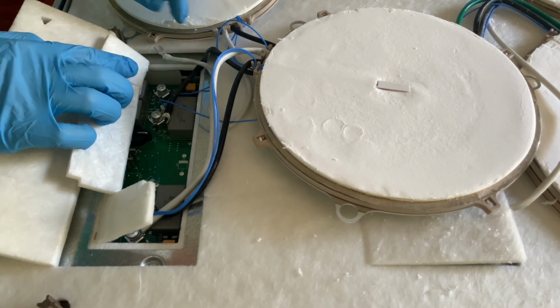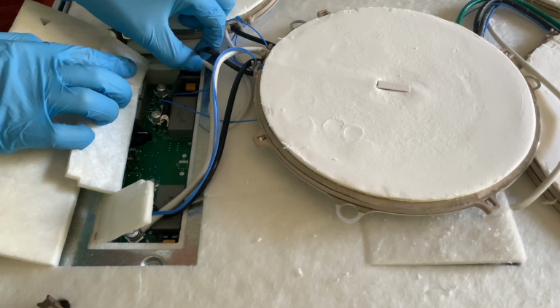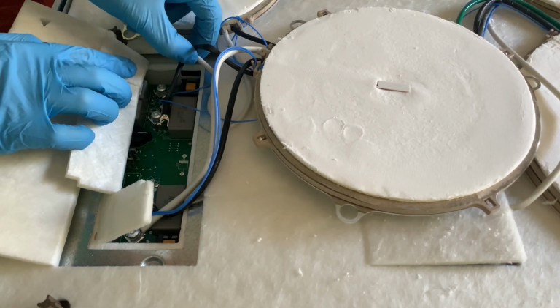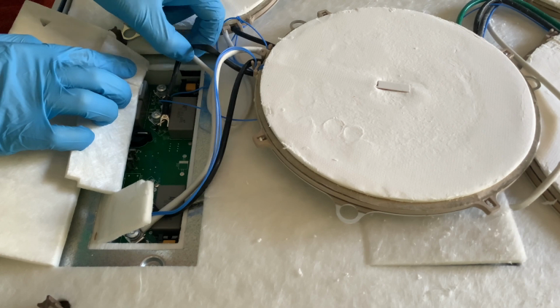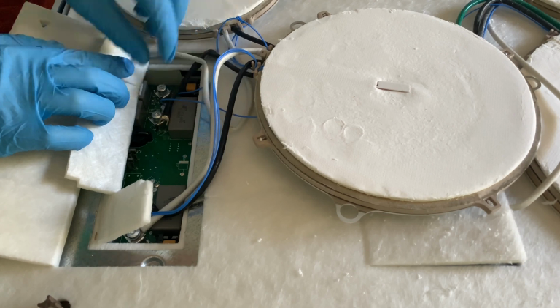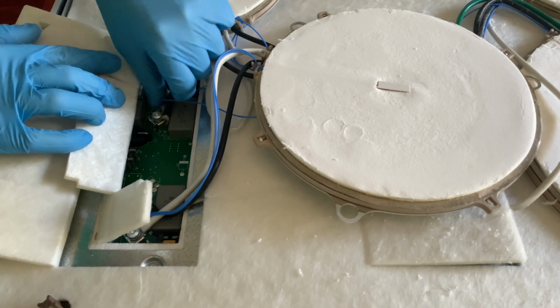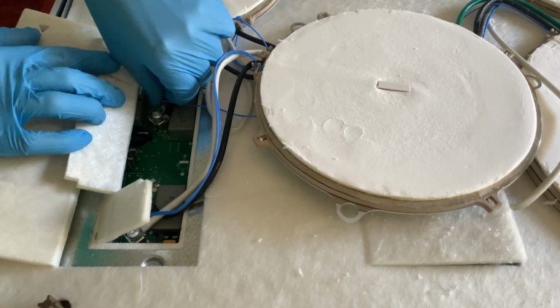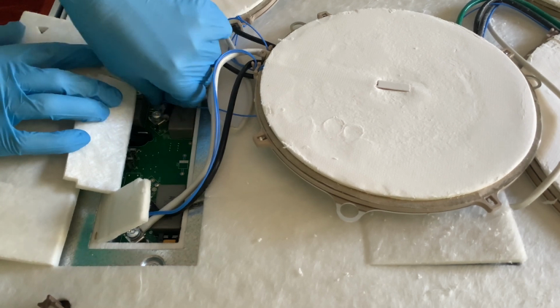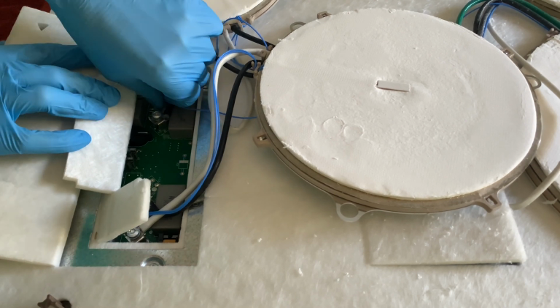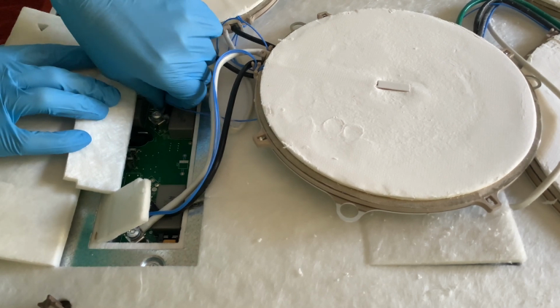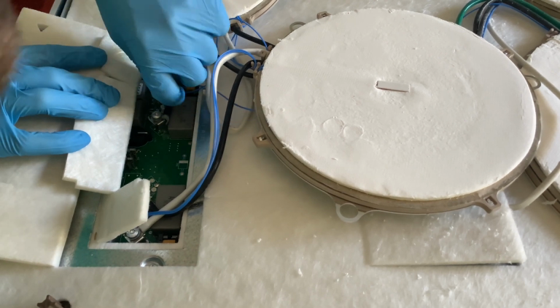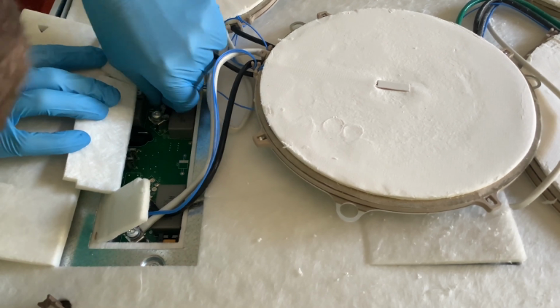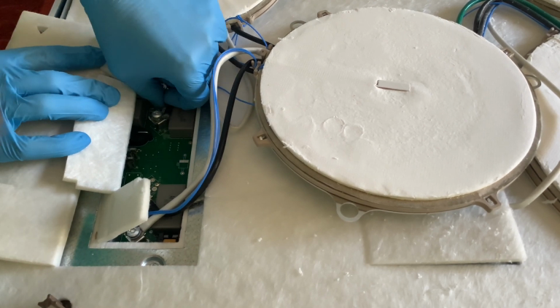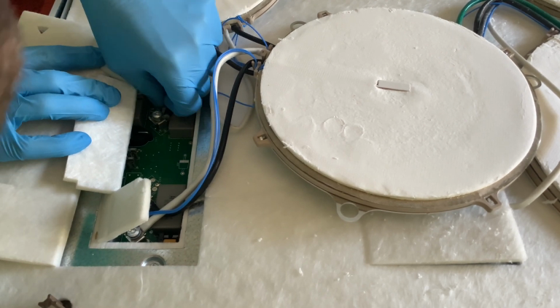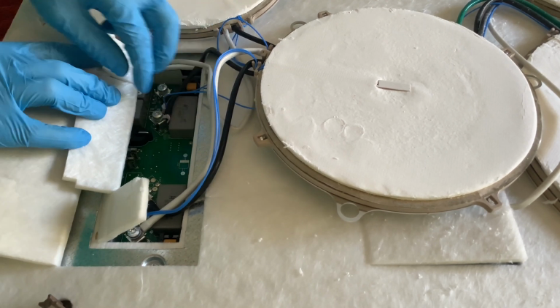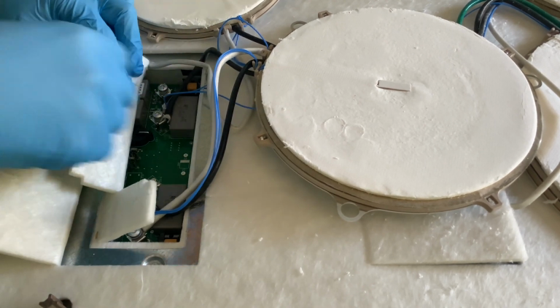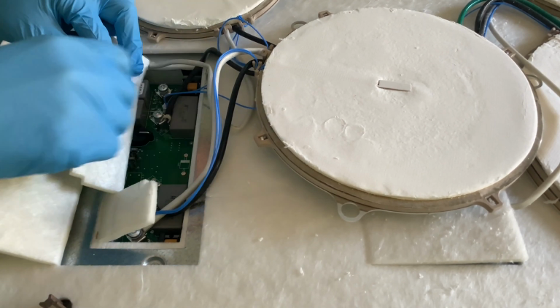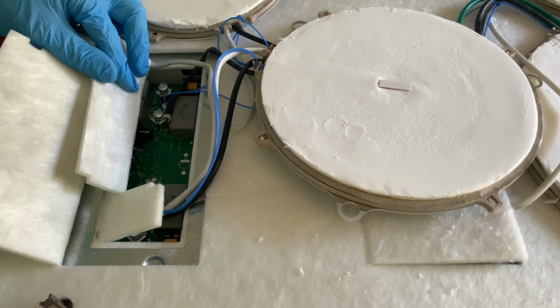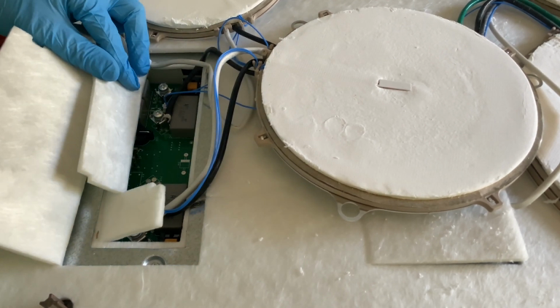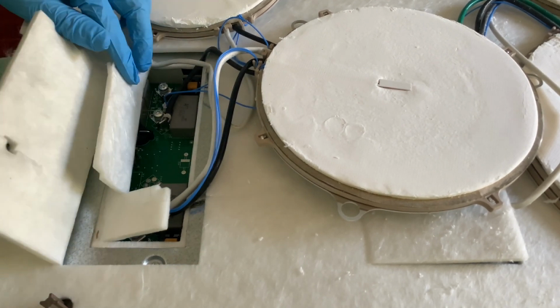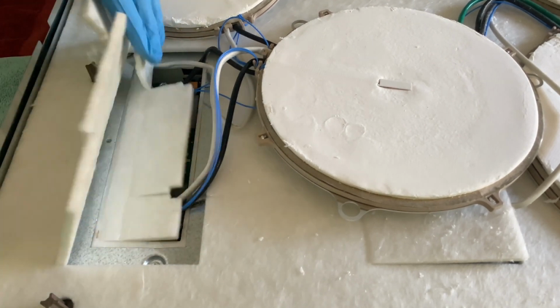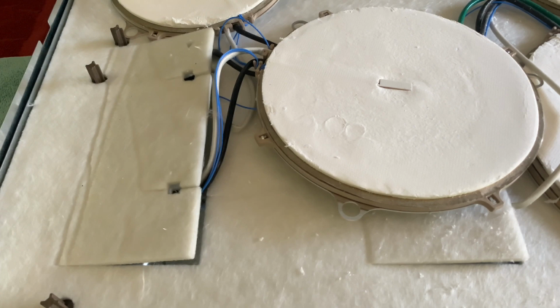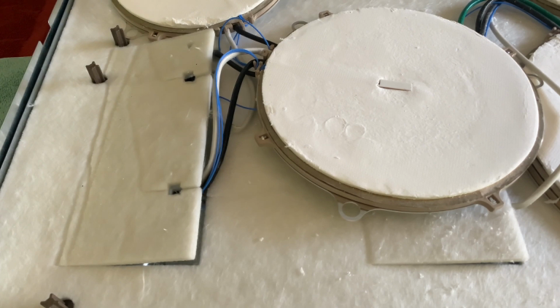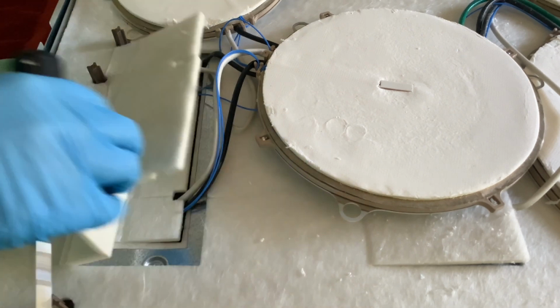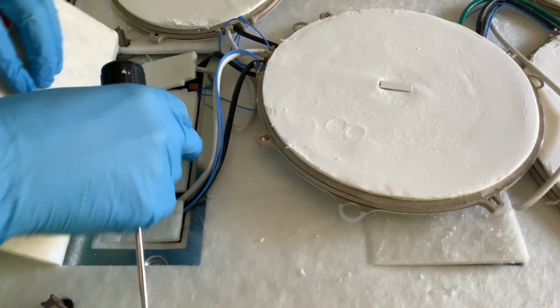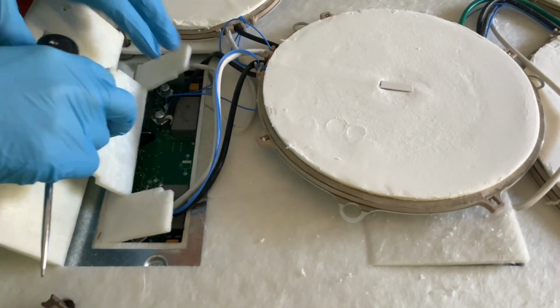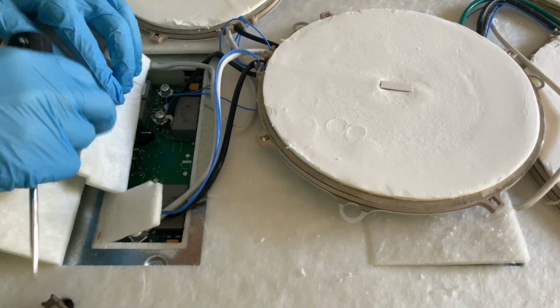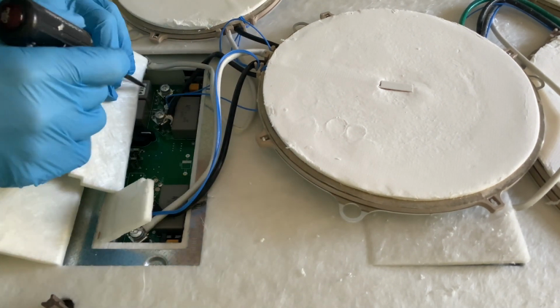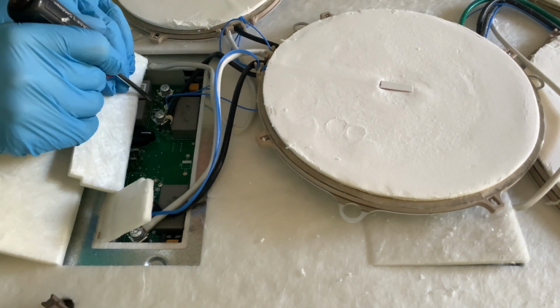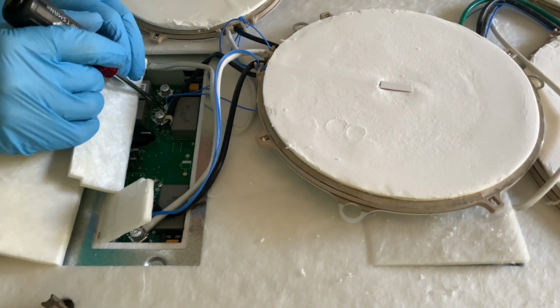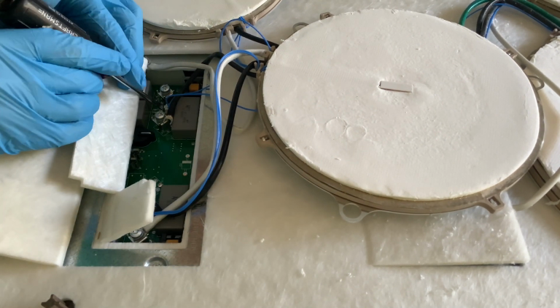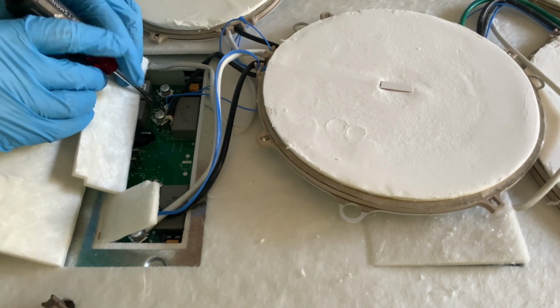Each element rests on three springs. You don't see them here in the video because I did things upside down and they fell out. But feel free to take them out and put them aside.